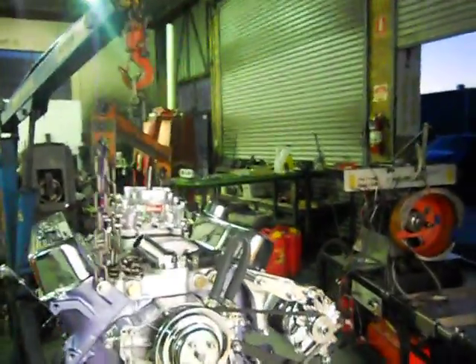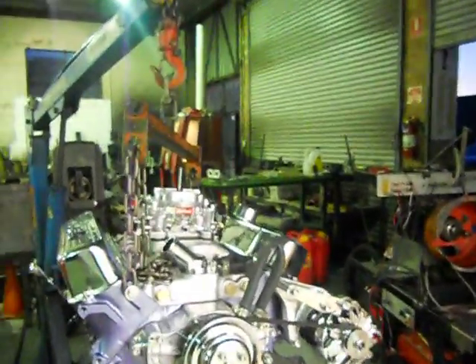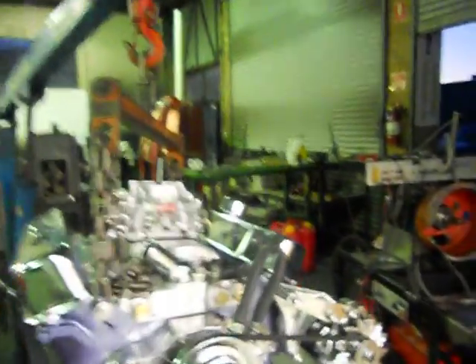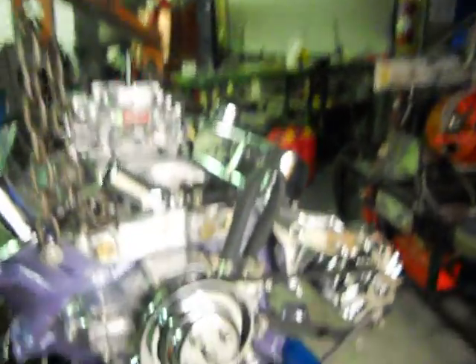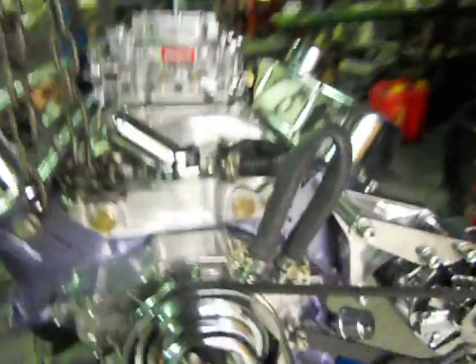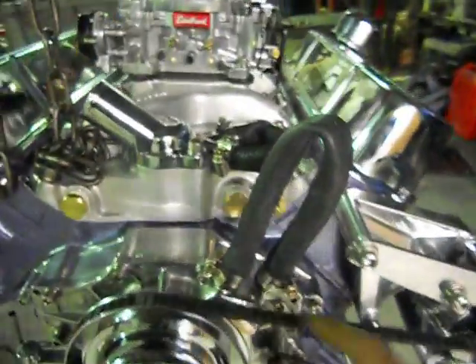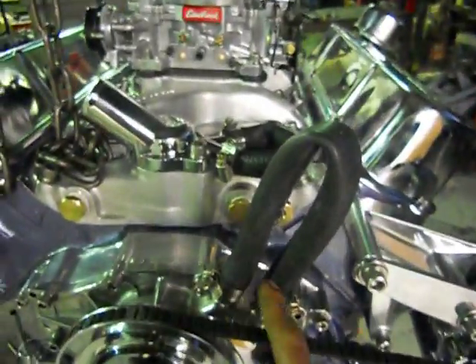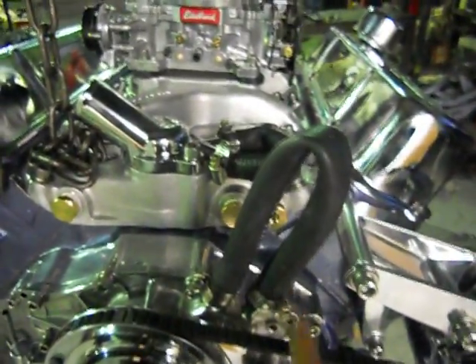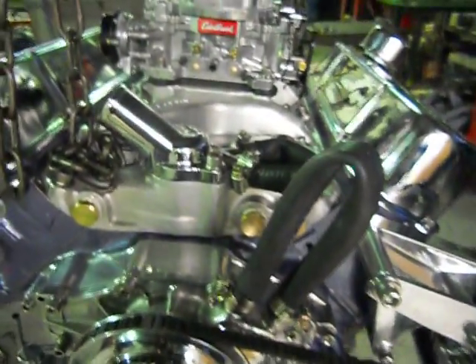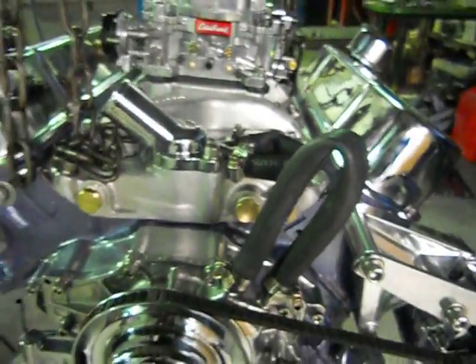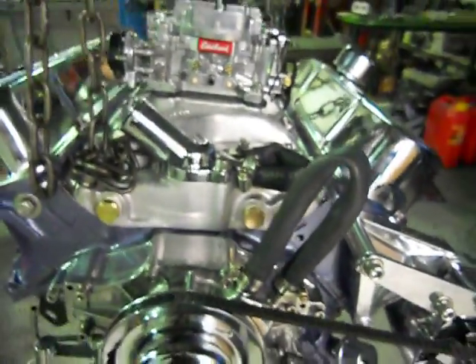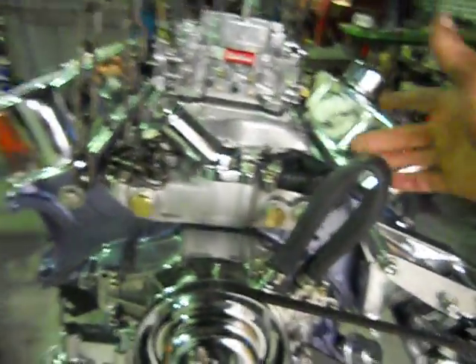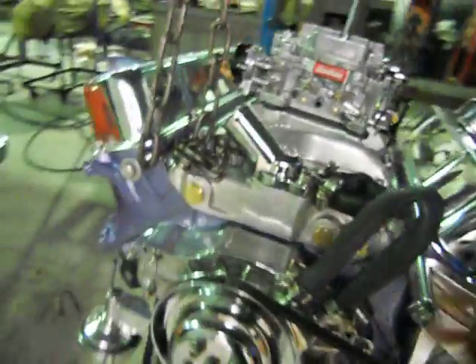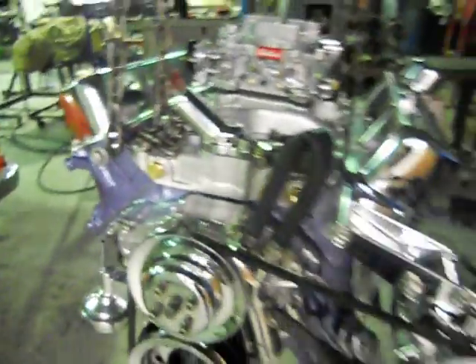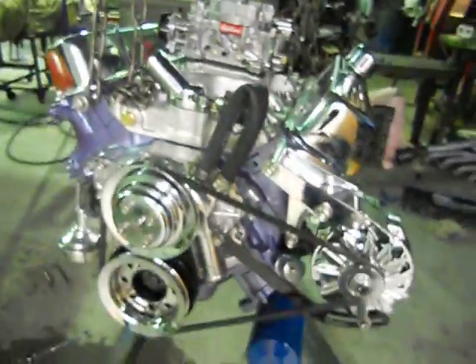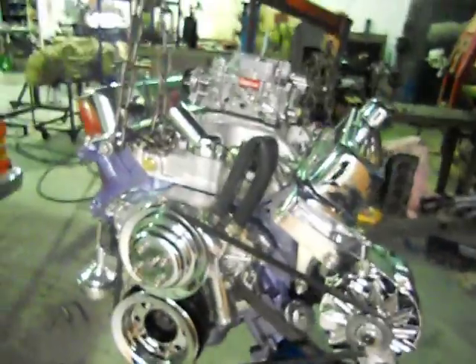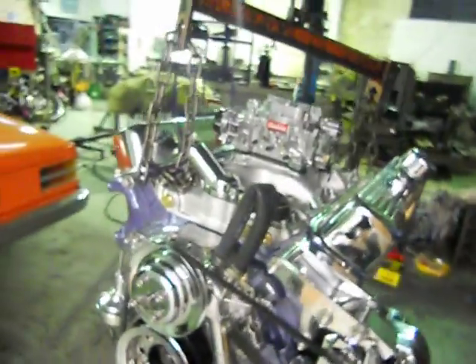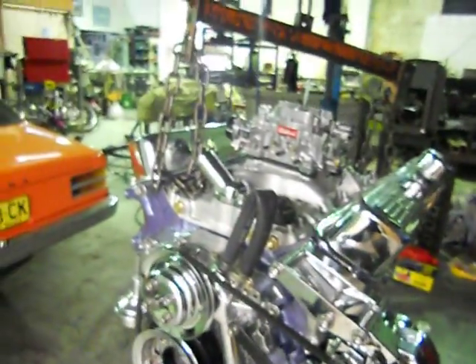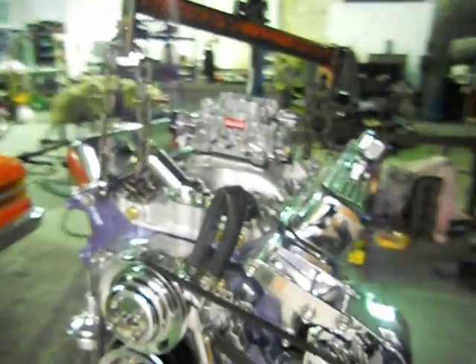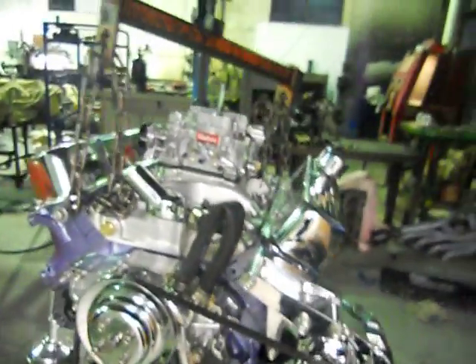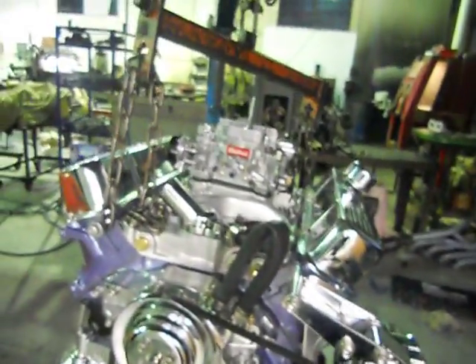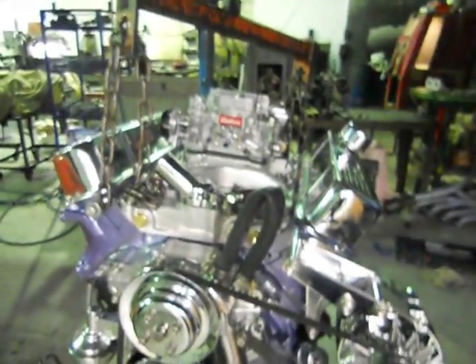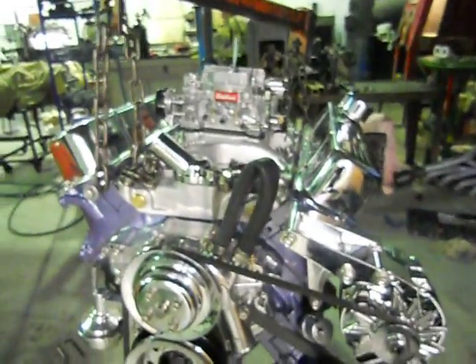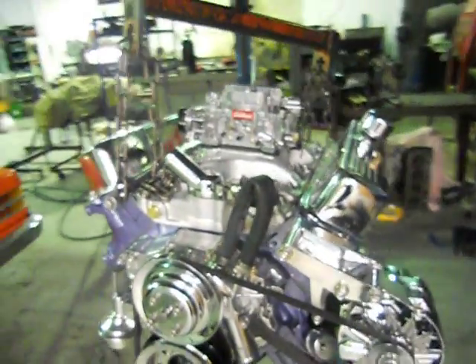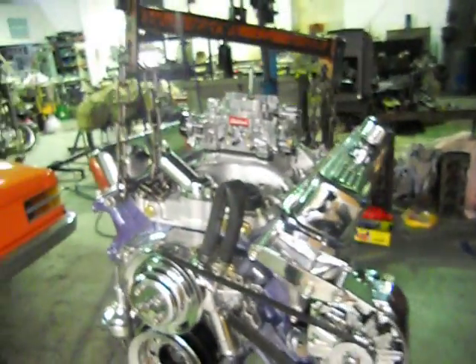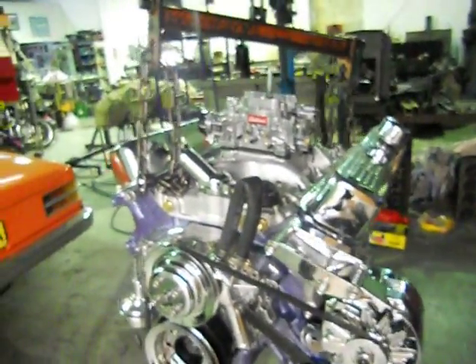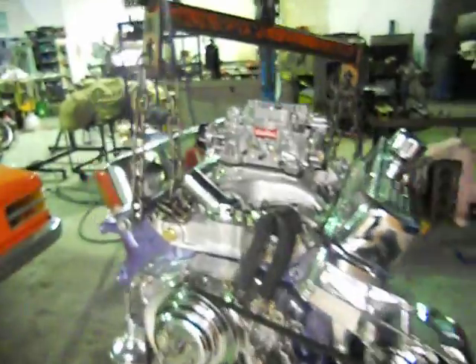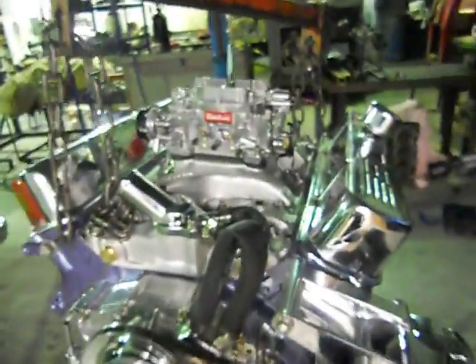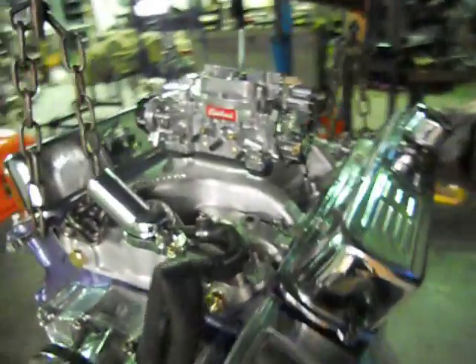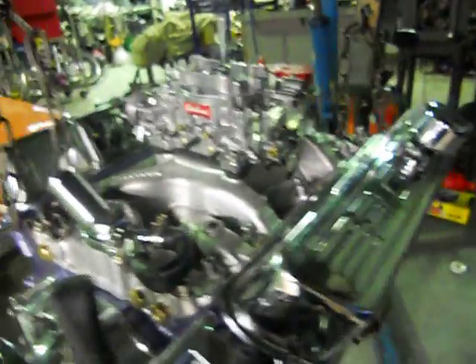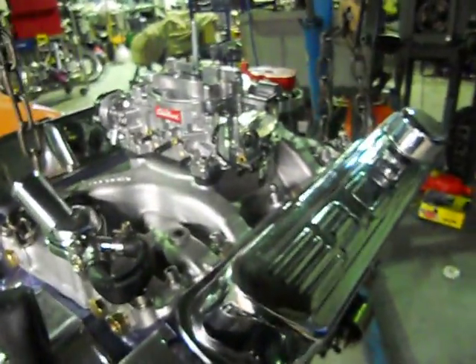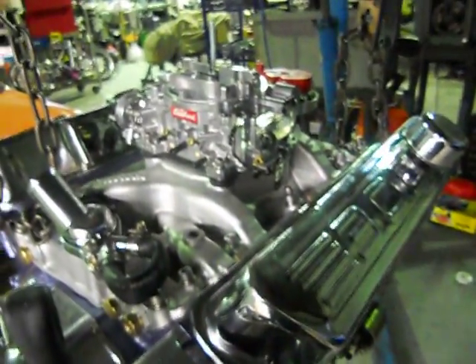We need to block off a few water jackets where the heater goes, sort out the heat hoses and a few bypasses, put the dyno's temp senders on, and plug up all our vacuum lines because we don't have to run any brakes on the dyno.